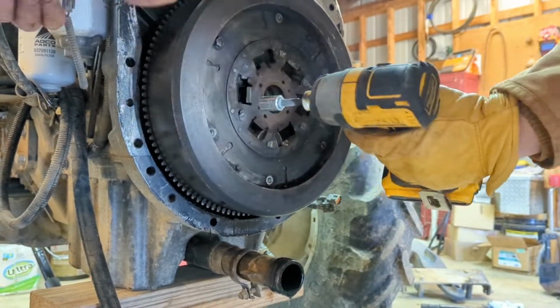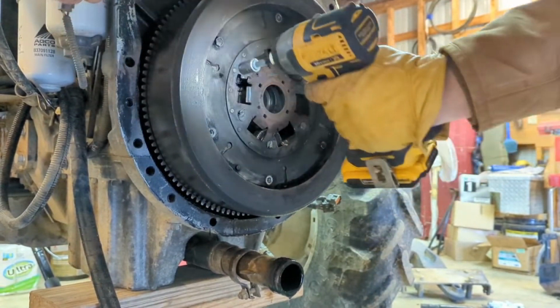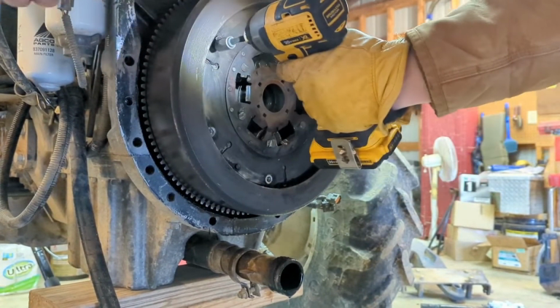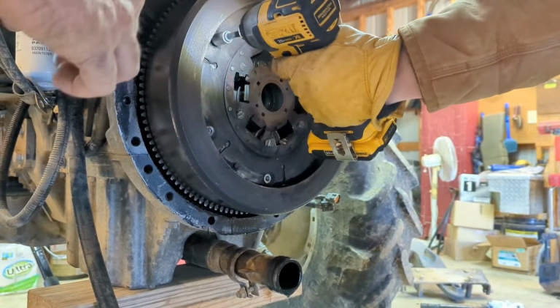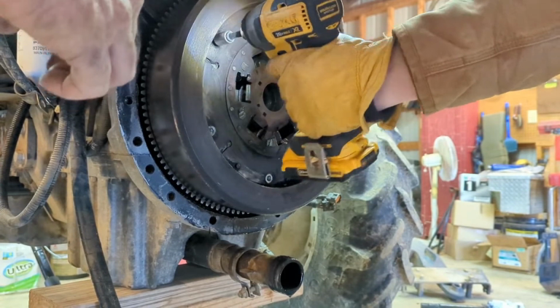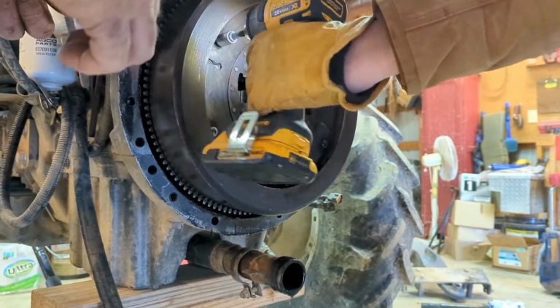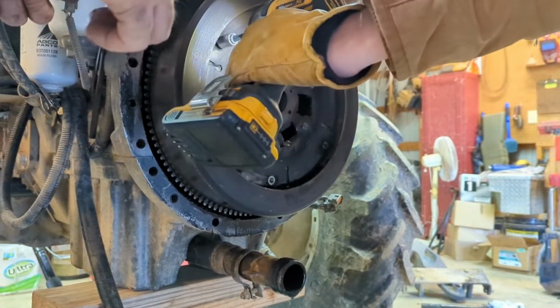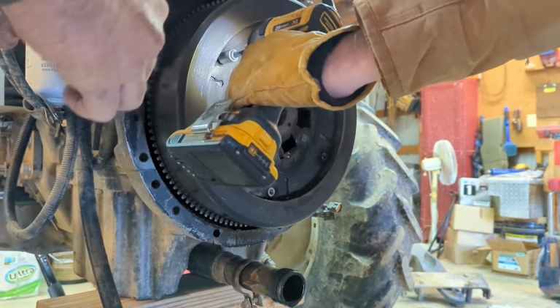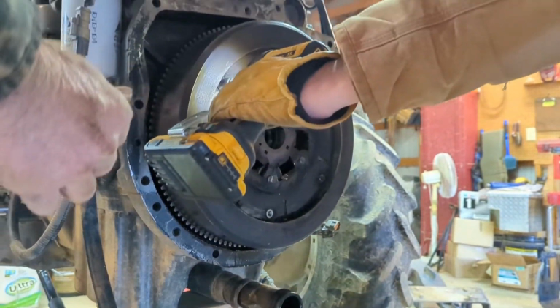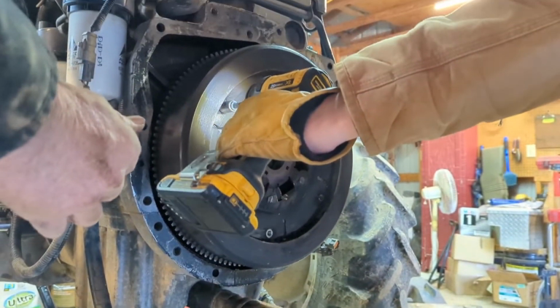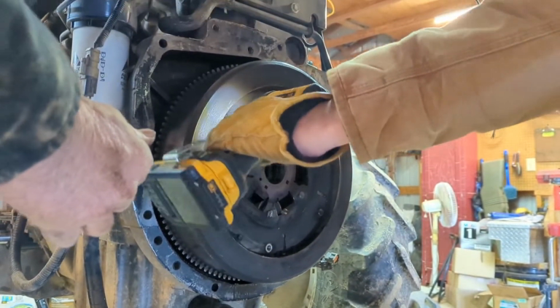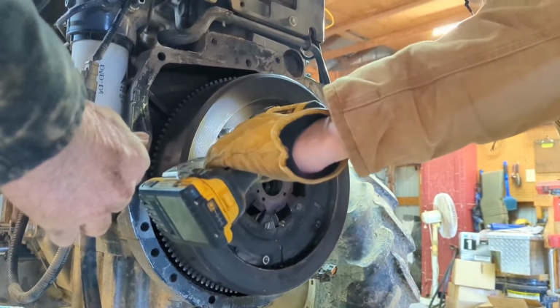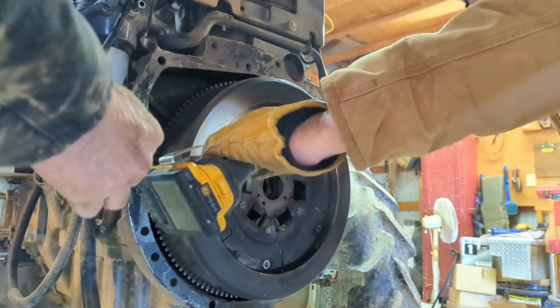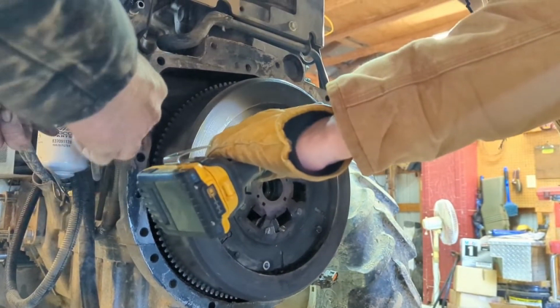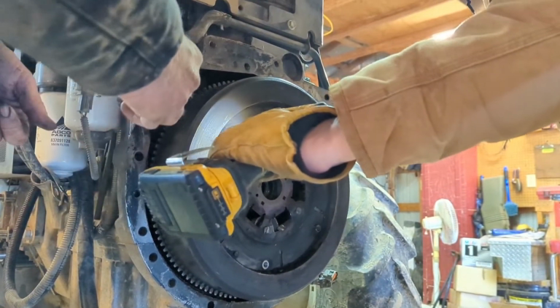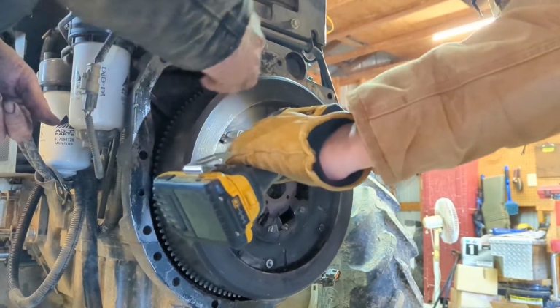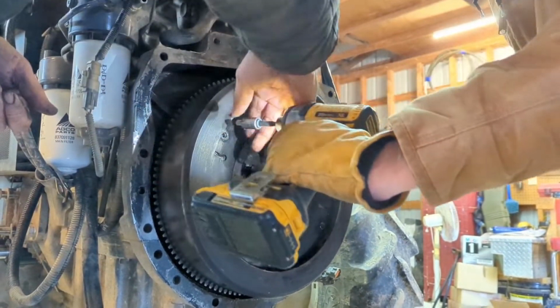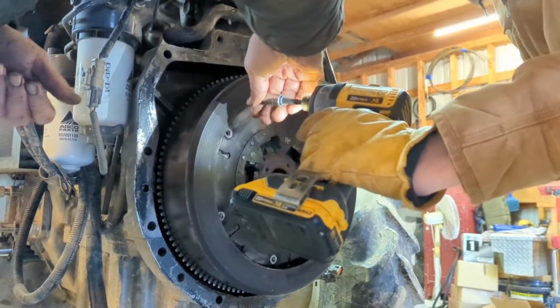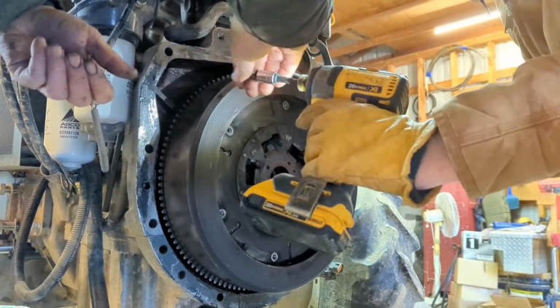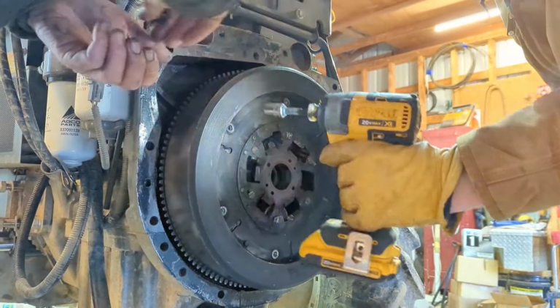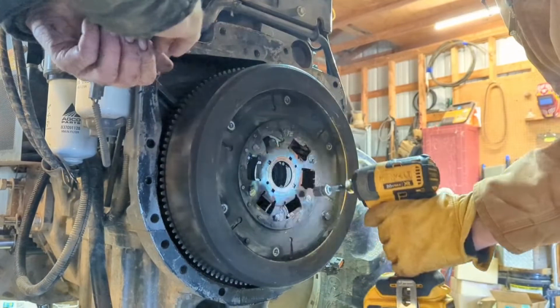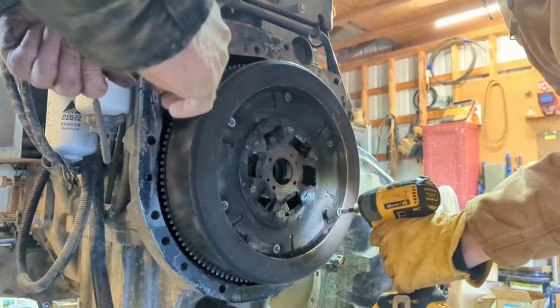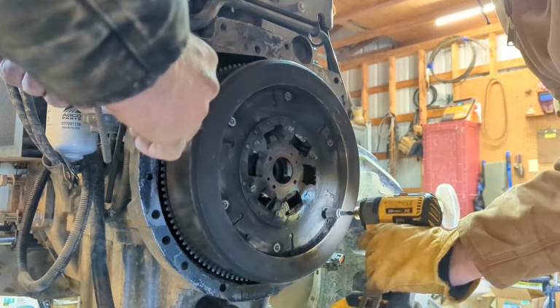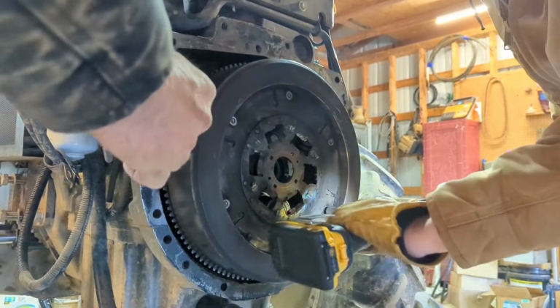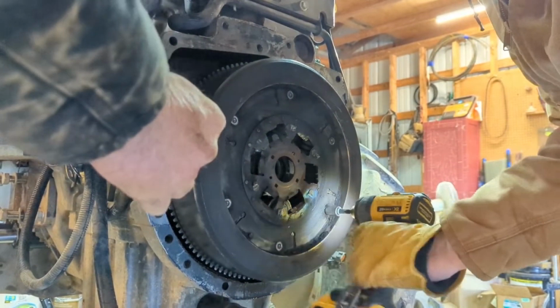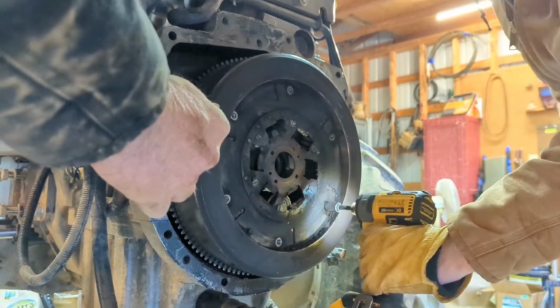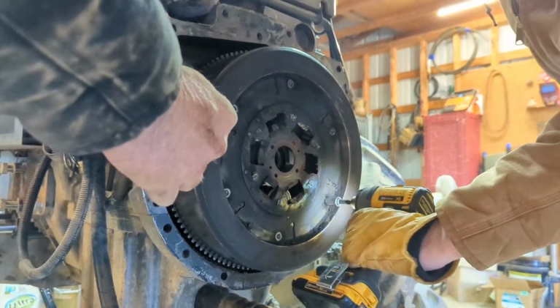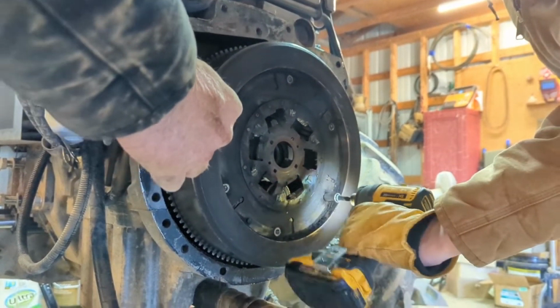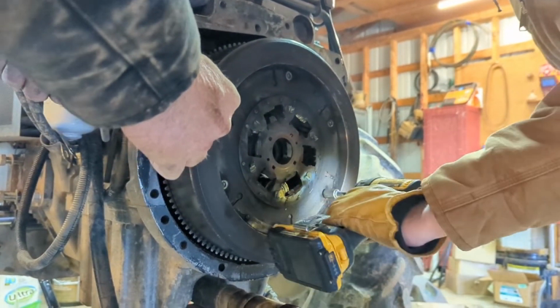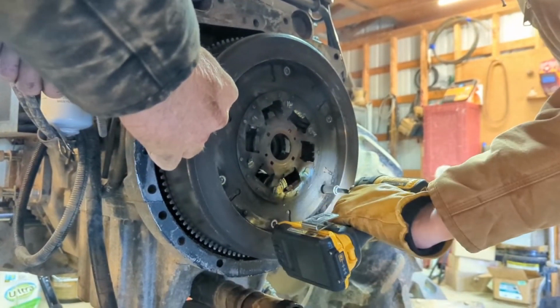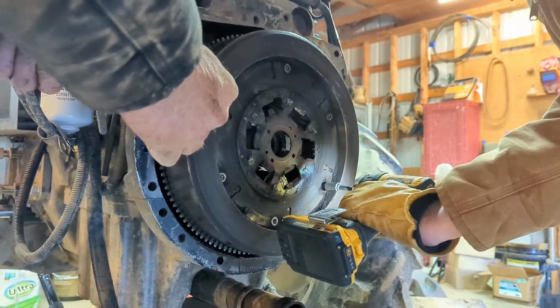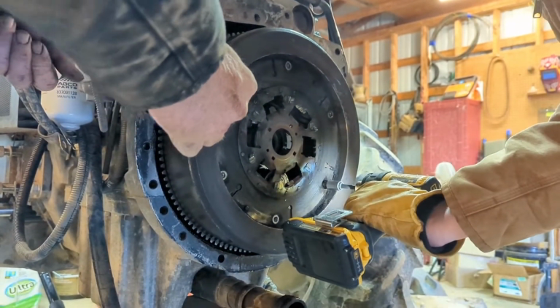This is the part that broke. We'll get it off and order one tomorrow.